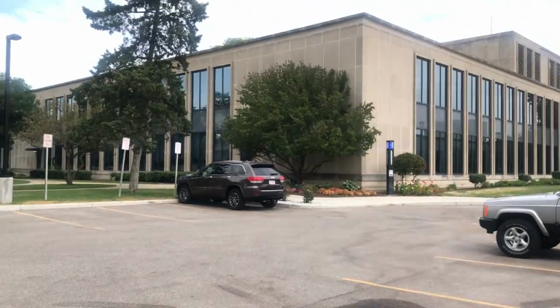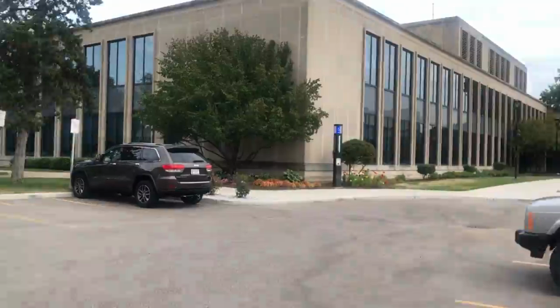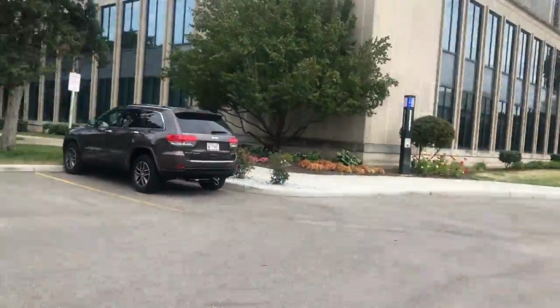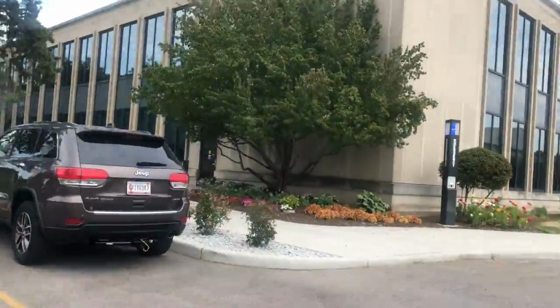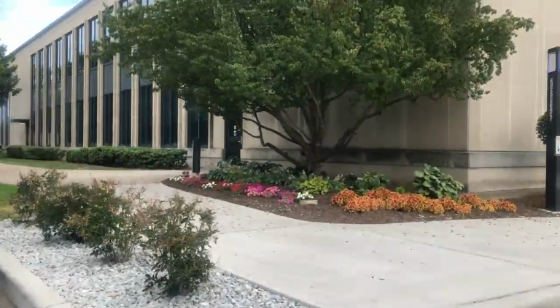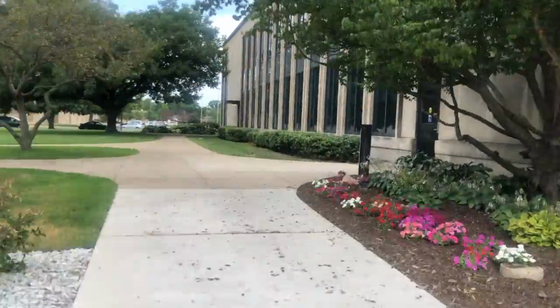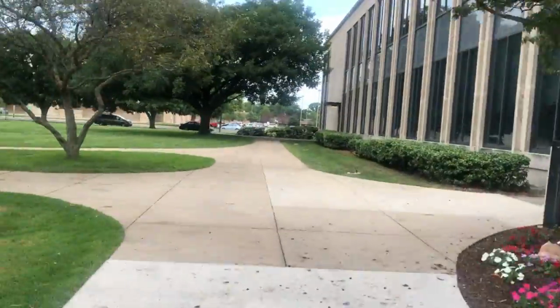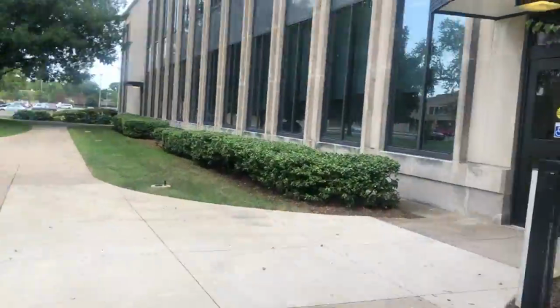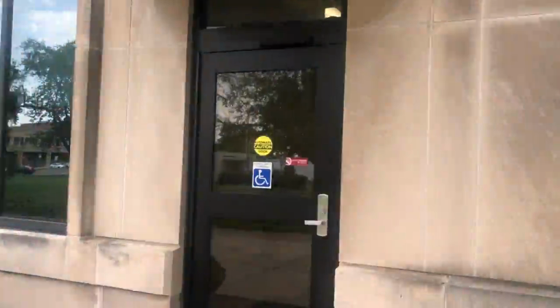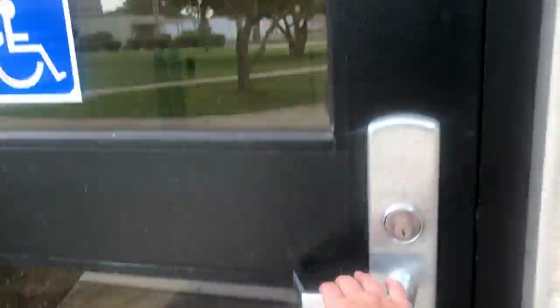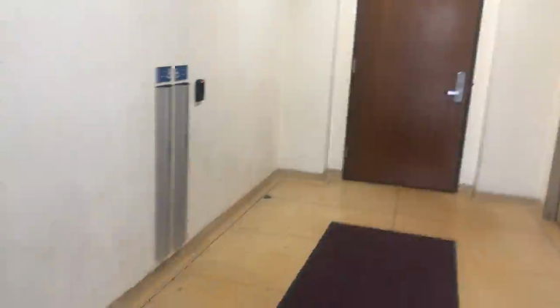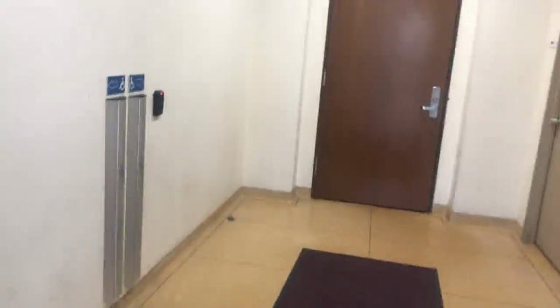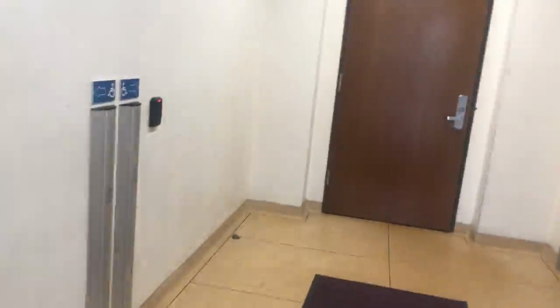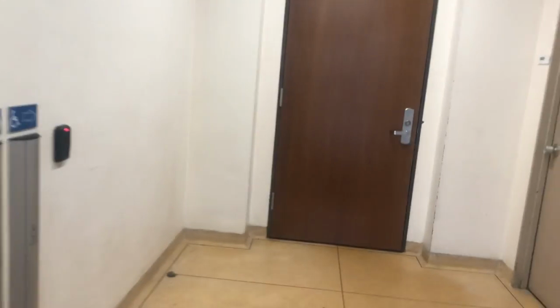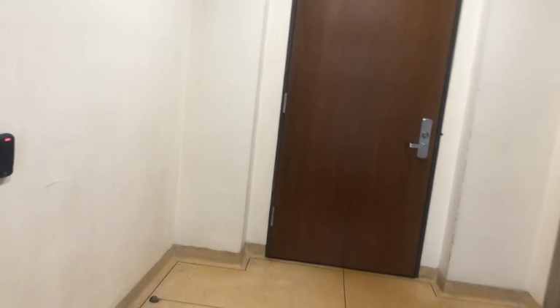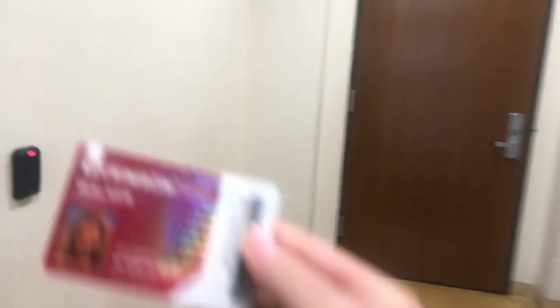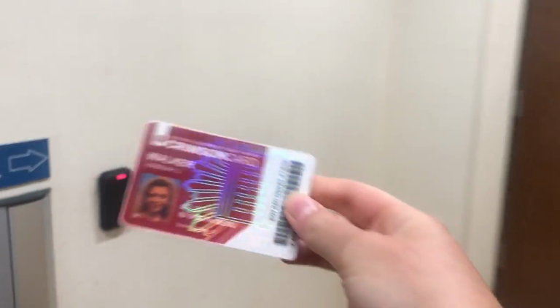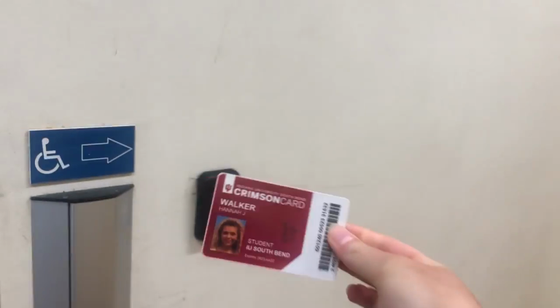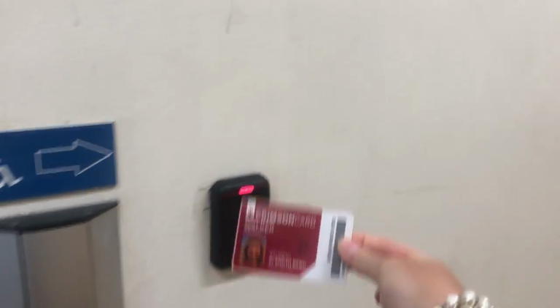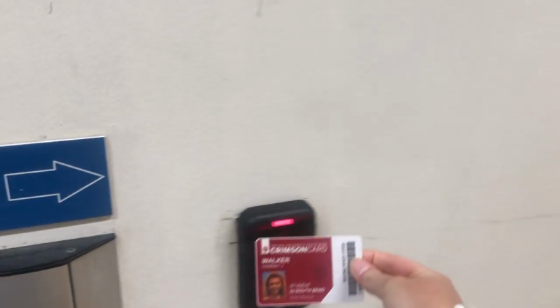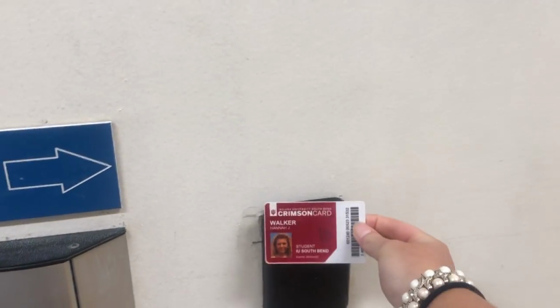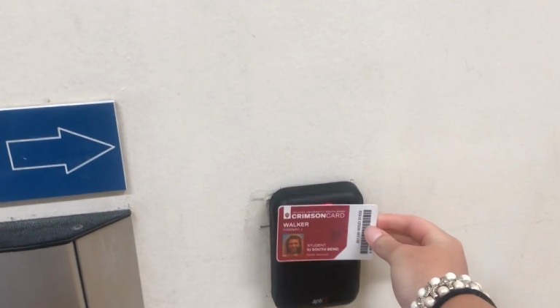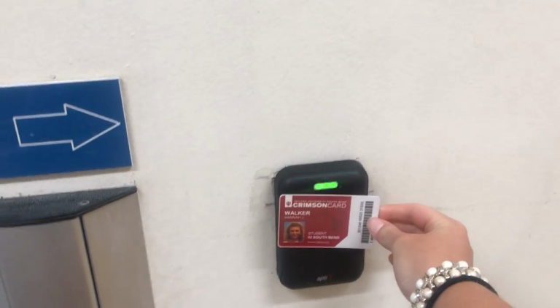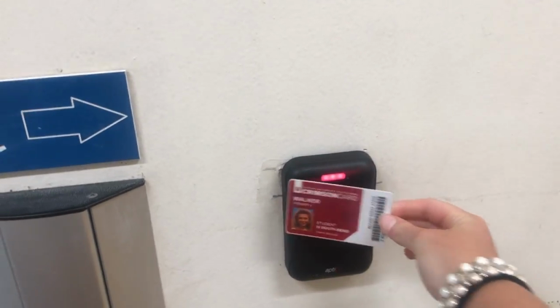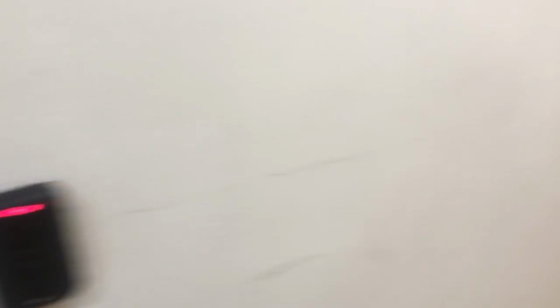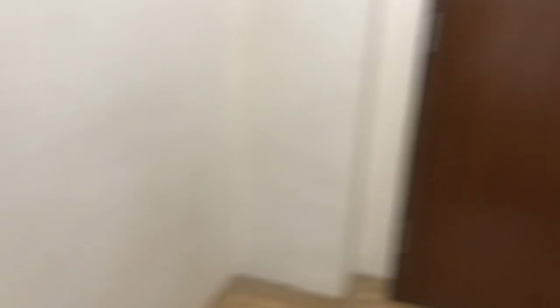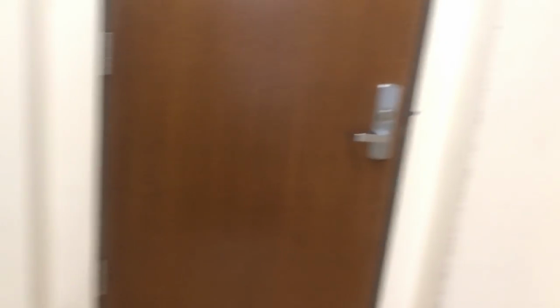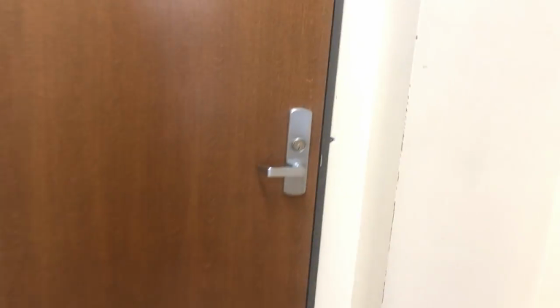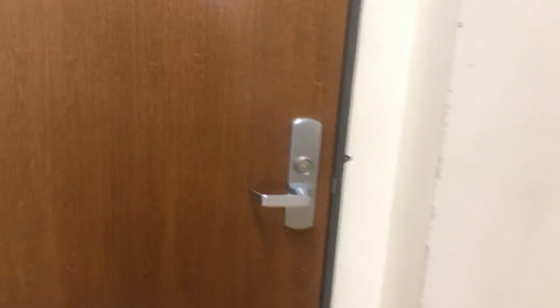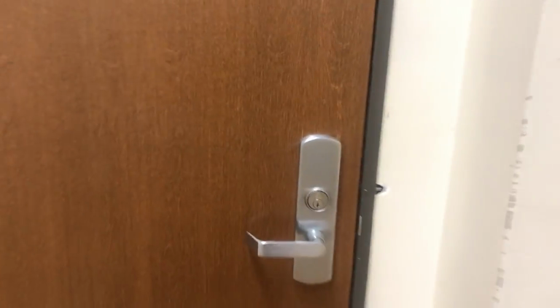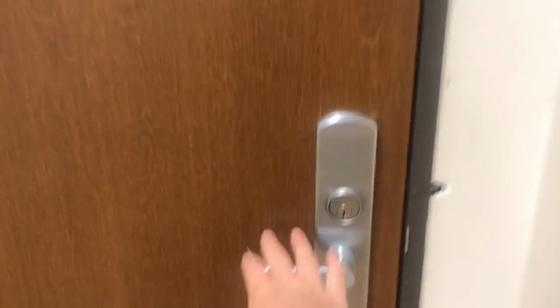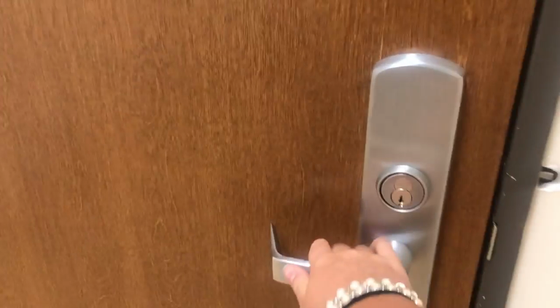Here's a clip showing the other key card access, which is by the admin building parking lot. Same as the other one — you just put your crimson card up to the scanner, but for this one you'll hear a click and then you know that you're in.